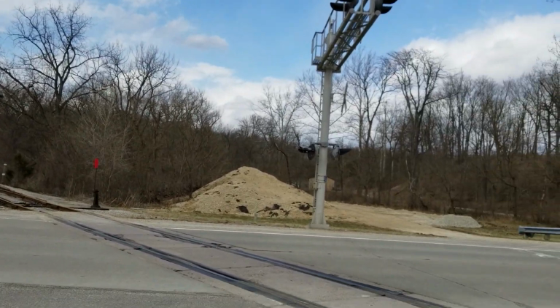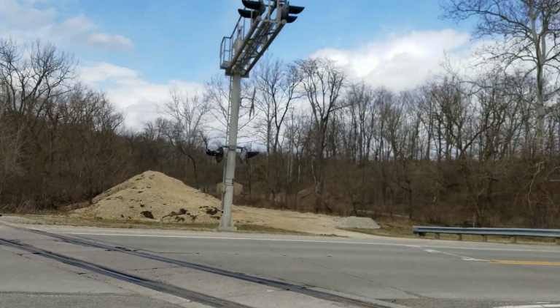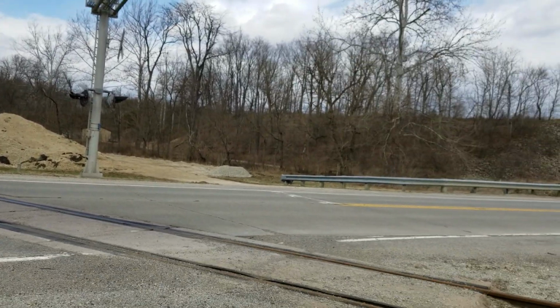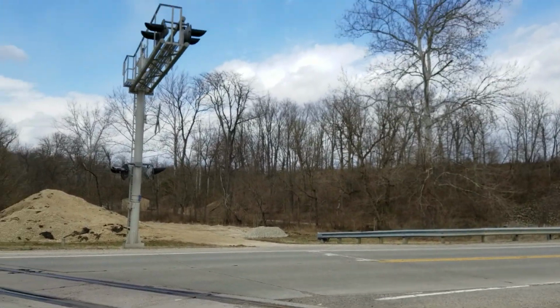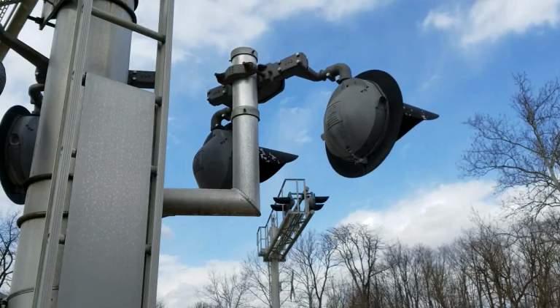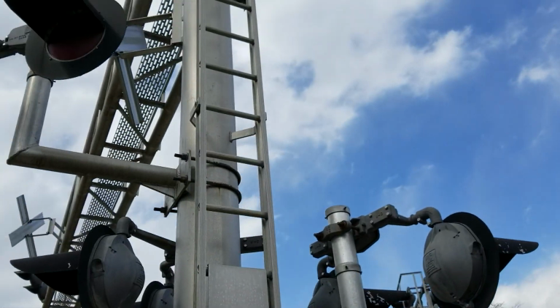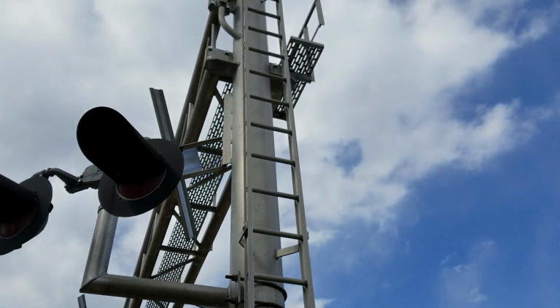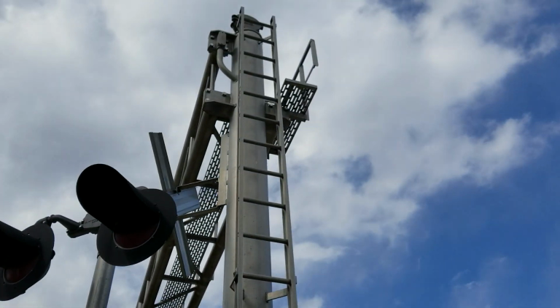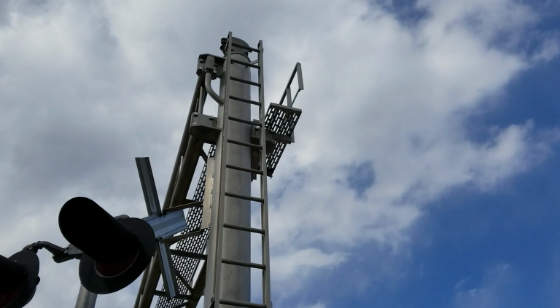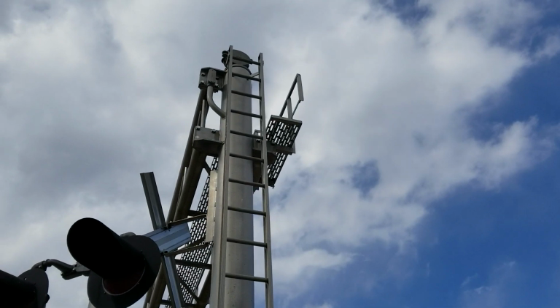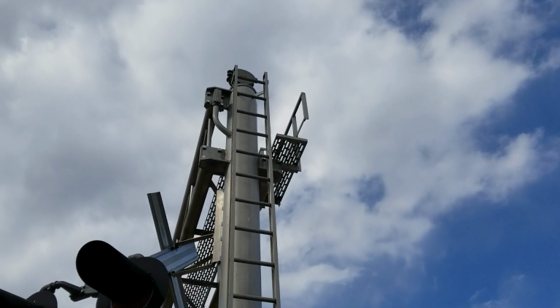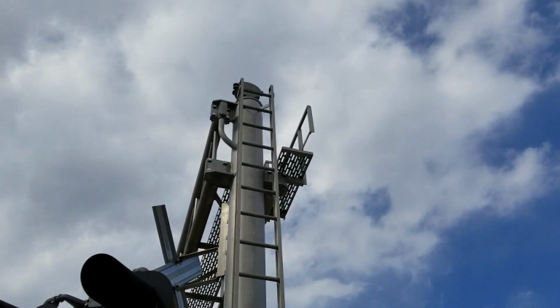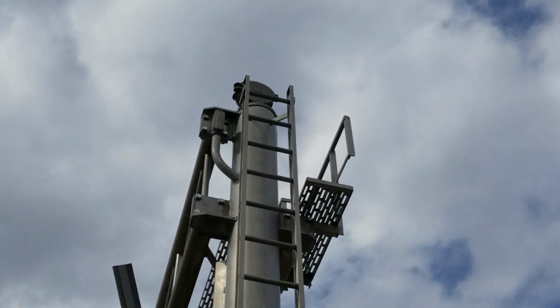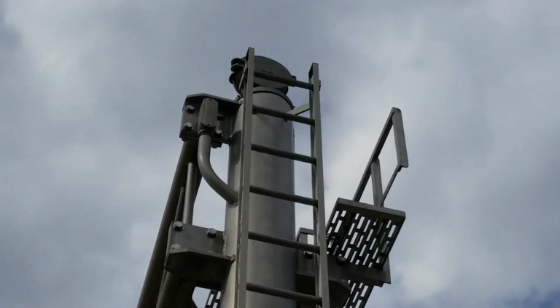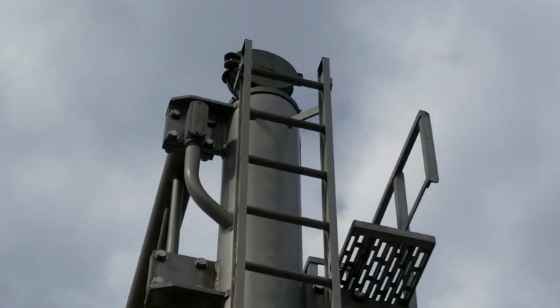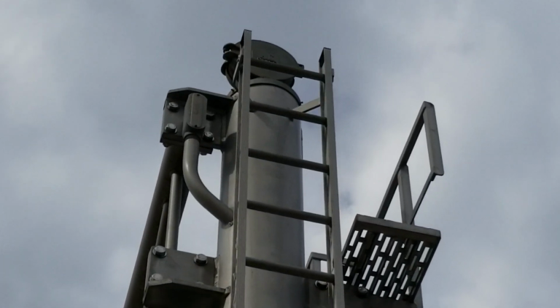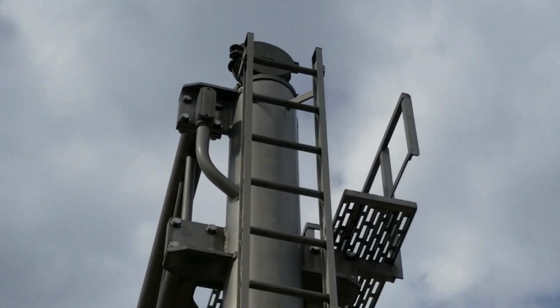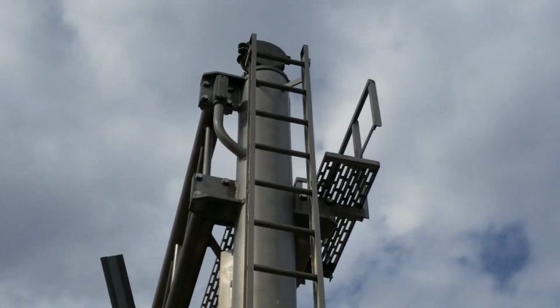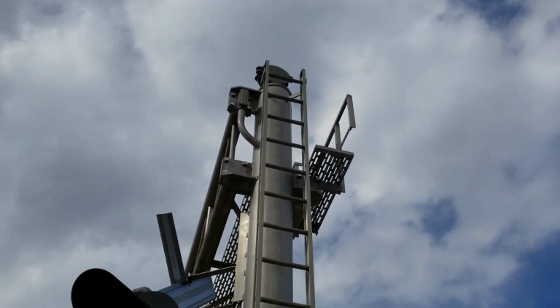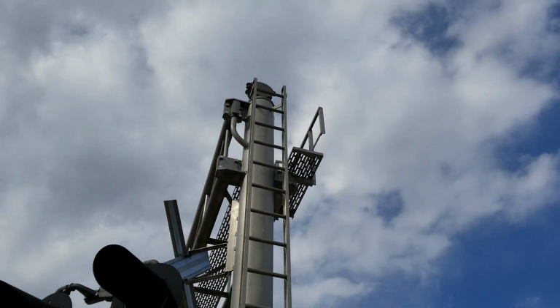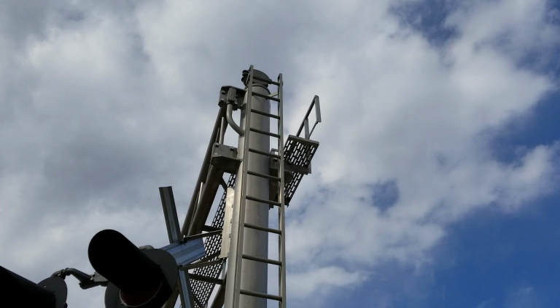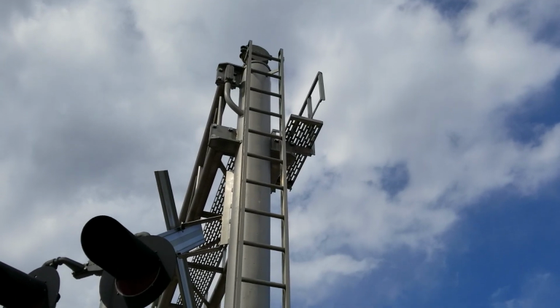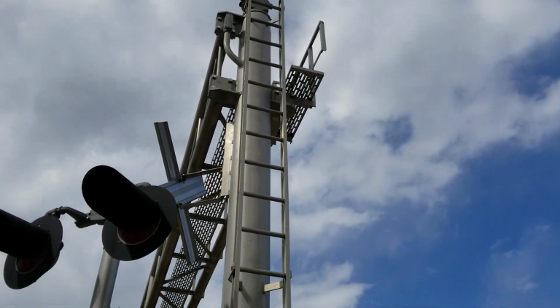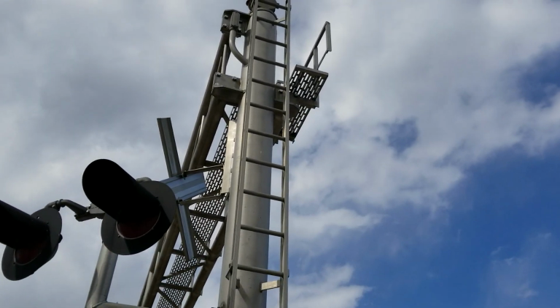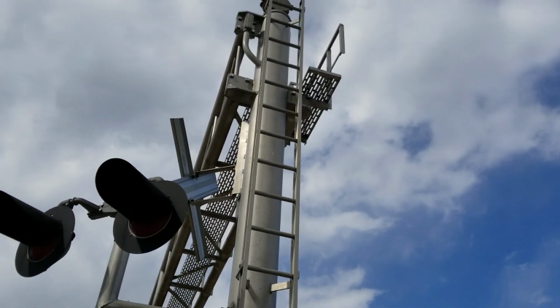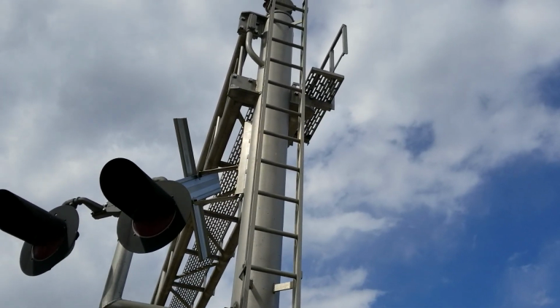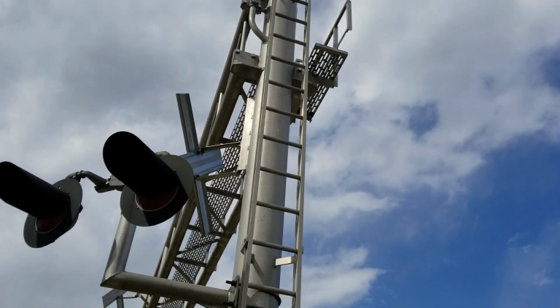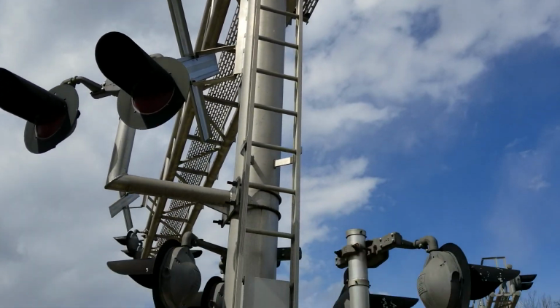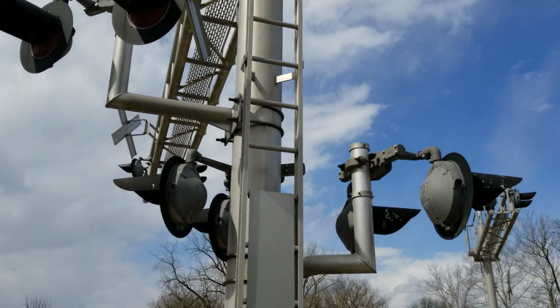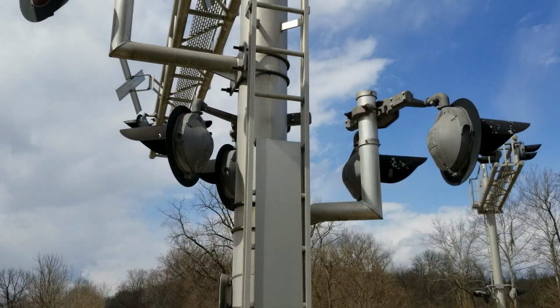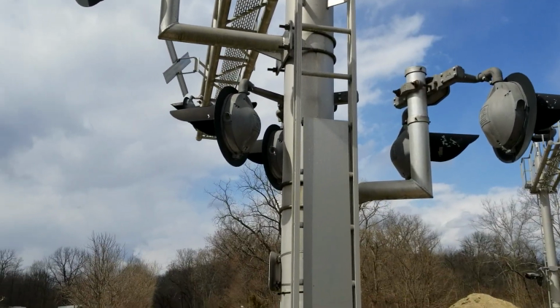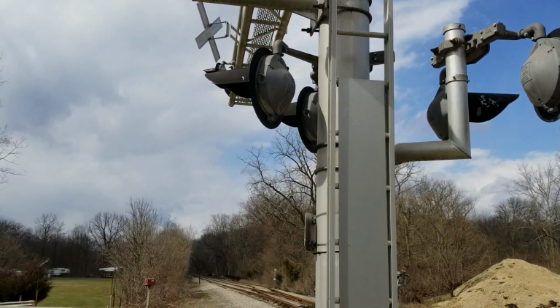Last but not least, if you look on top, there is now a defunct W.C. Hayes mechanical bell. I don't know what year the bell just ticked itself out.